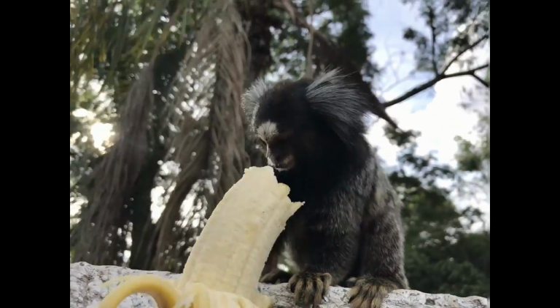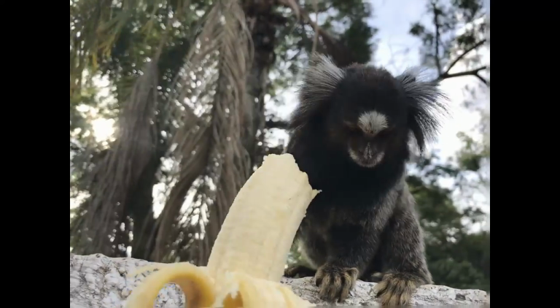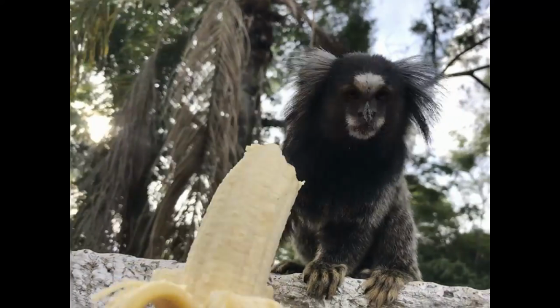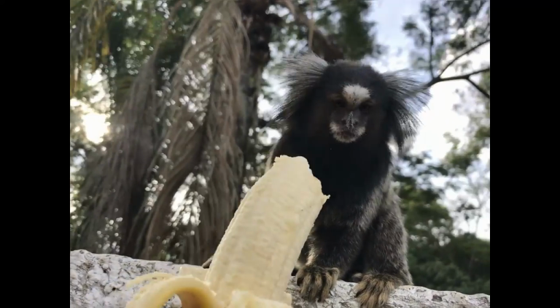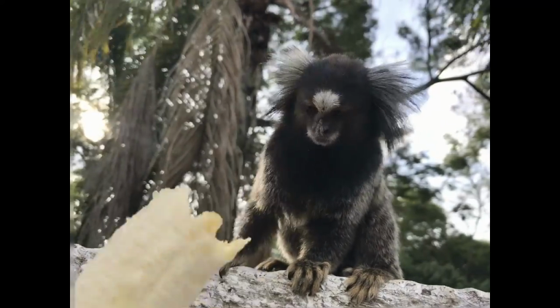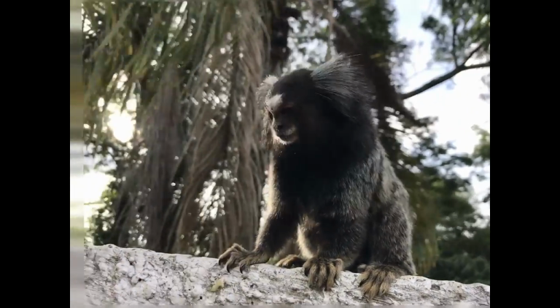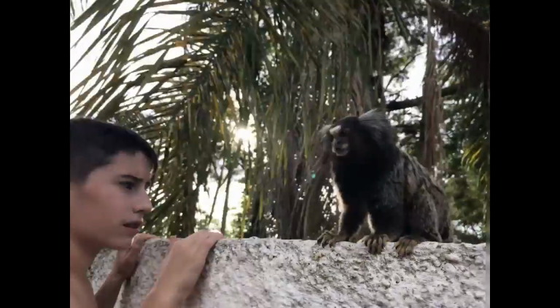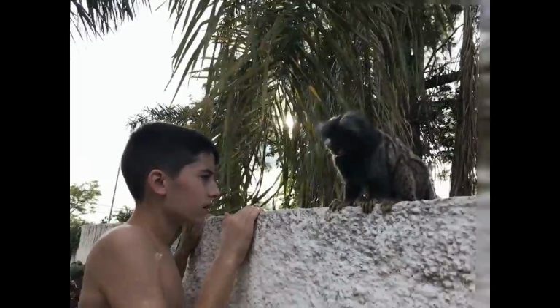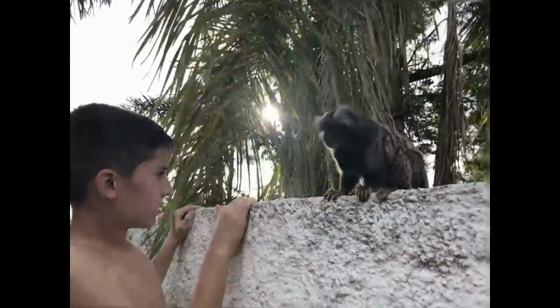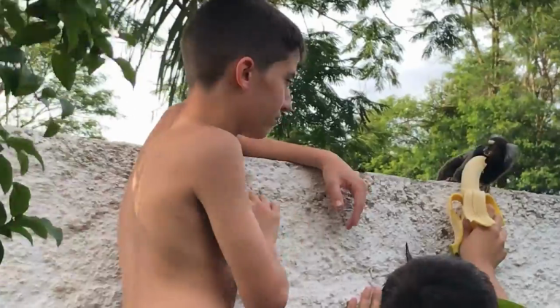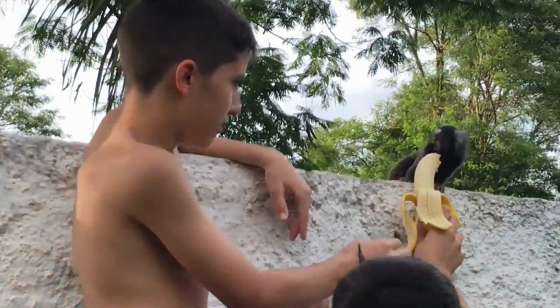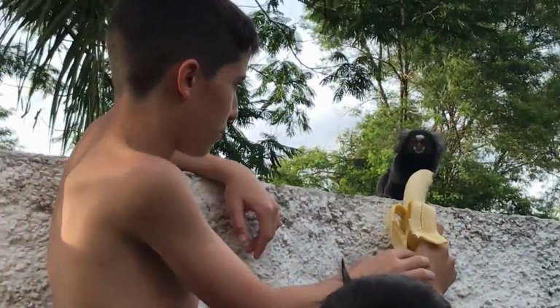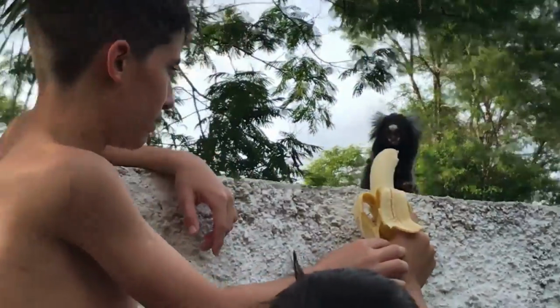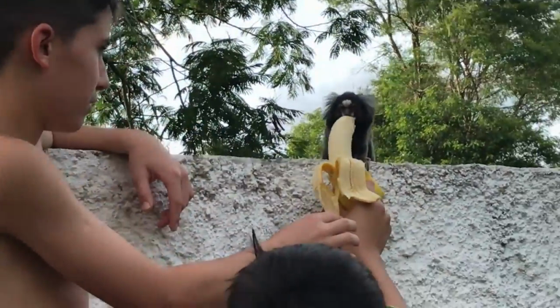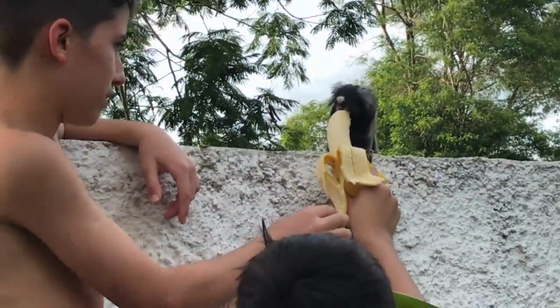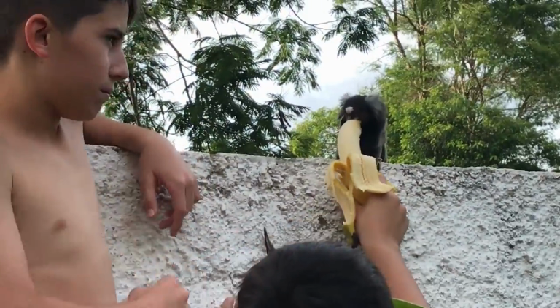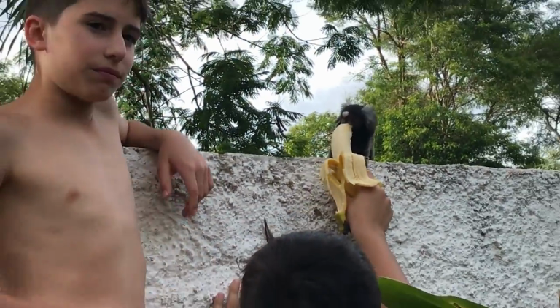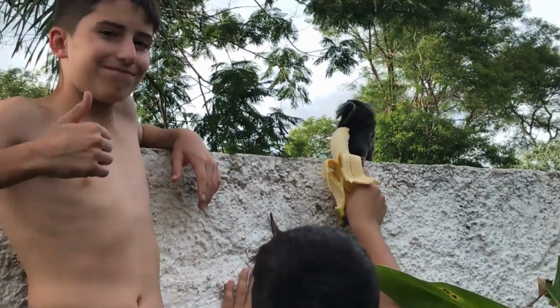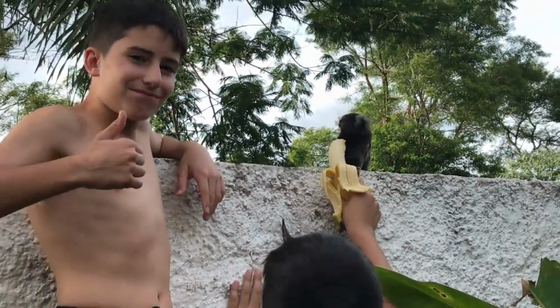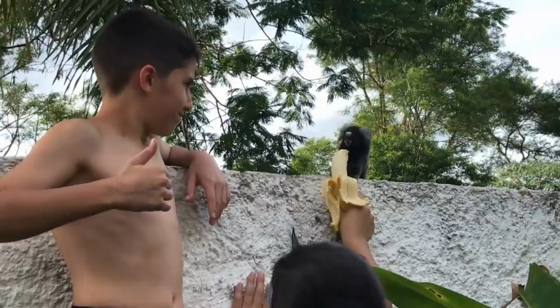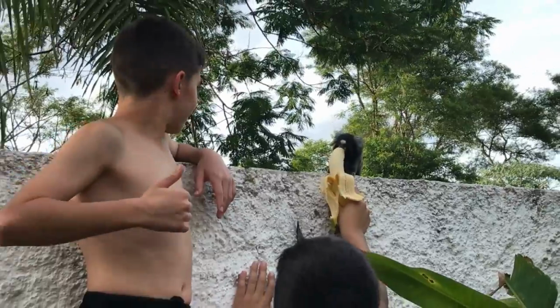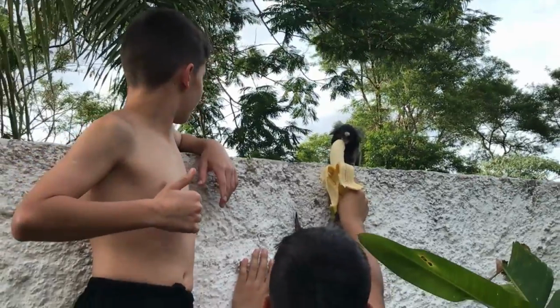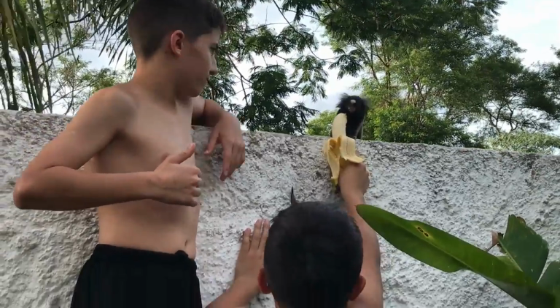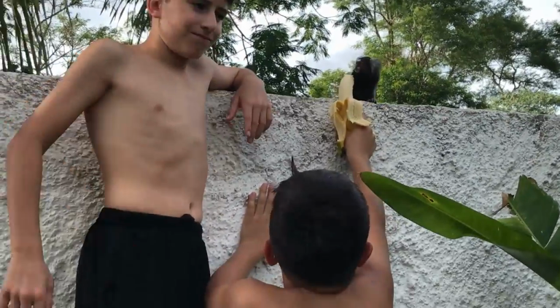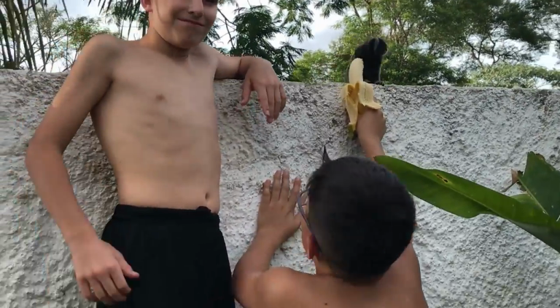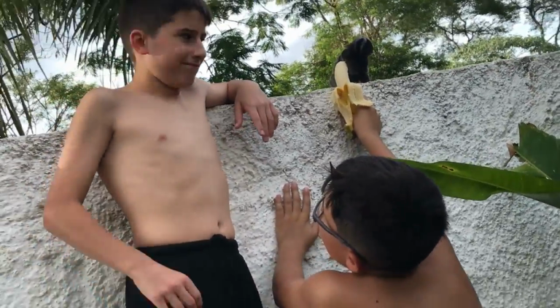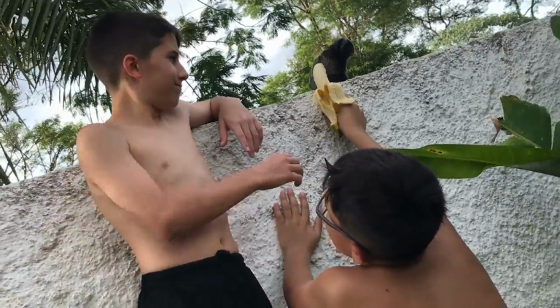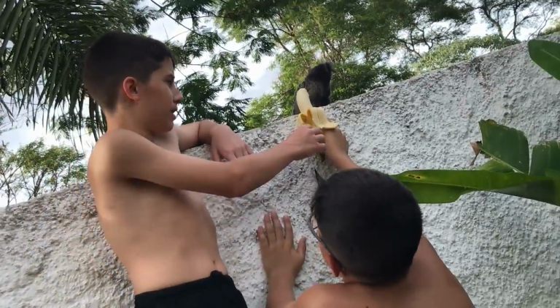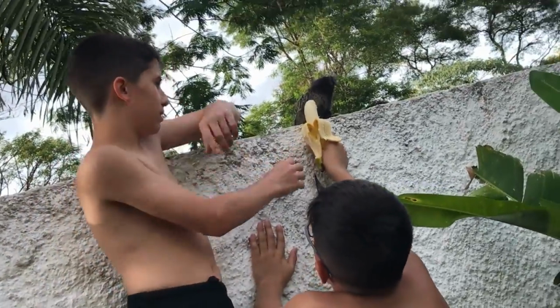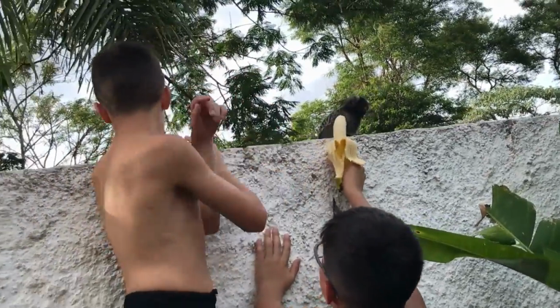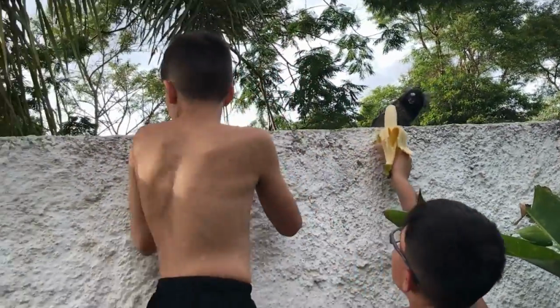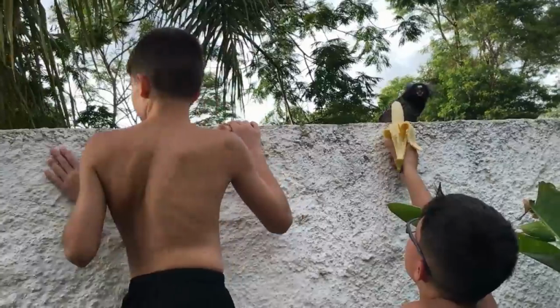There are 22 new world monkey species of the genus Callithrix. Marmosets are native to South America and have been found all across Brazil, Colombia, Ecuador, Paraguay, and Peru. They have also been occasionally spotted in Central America and Southern Mexico.